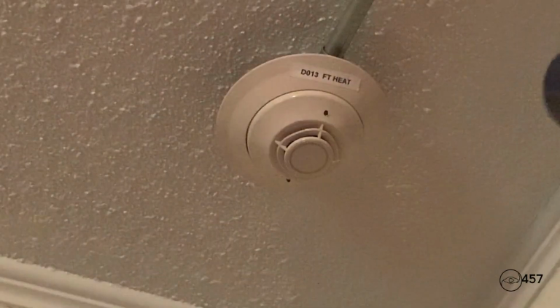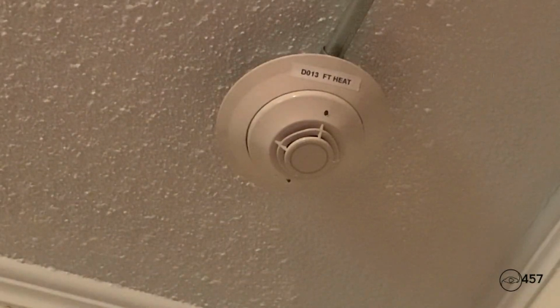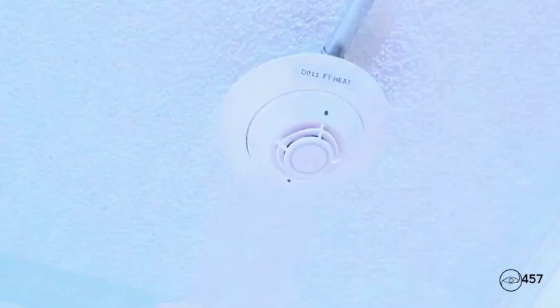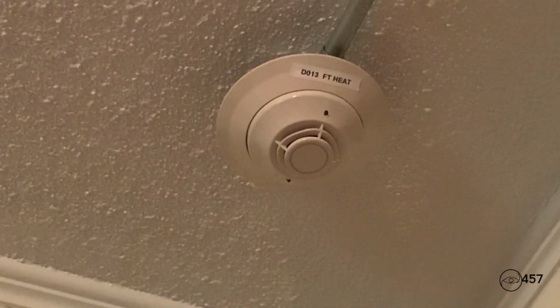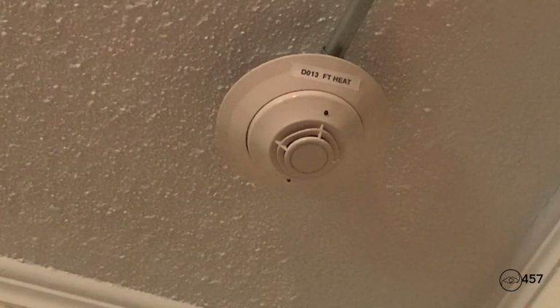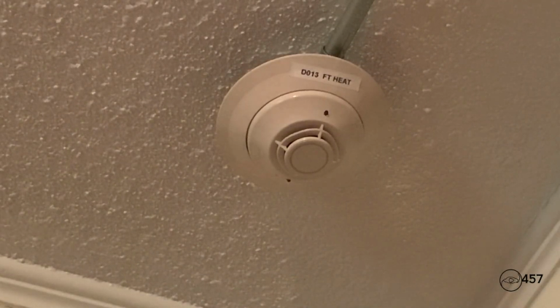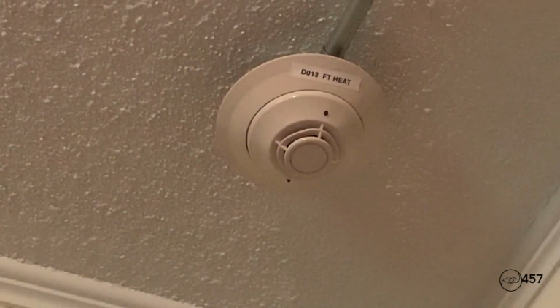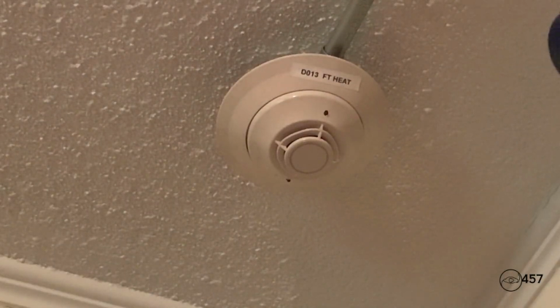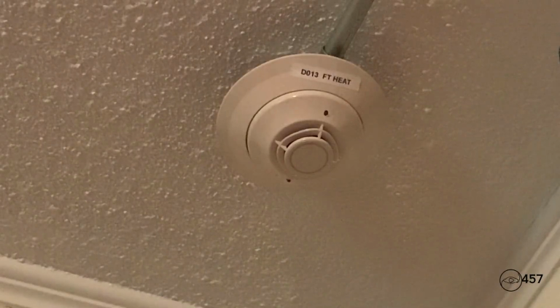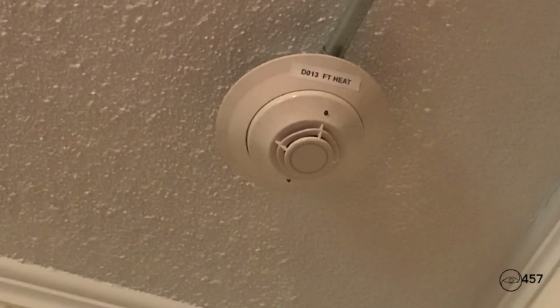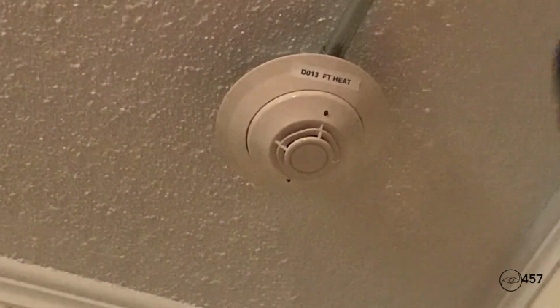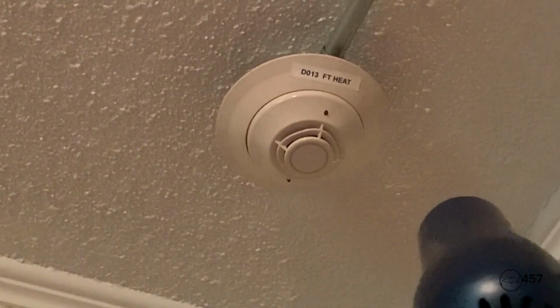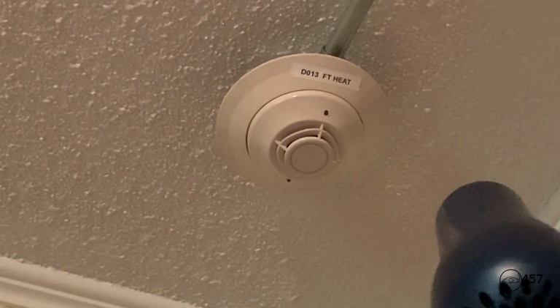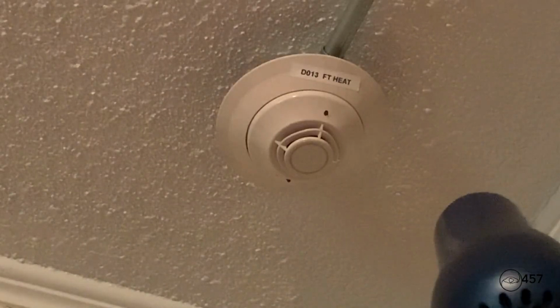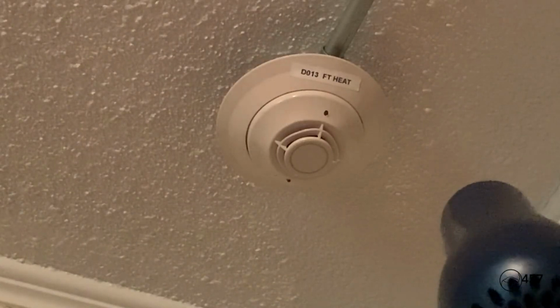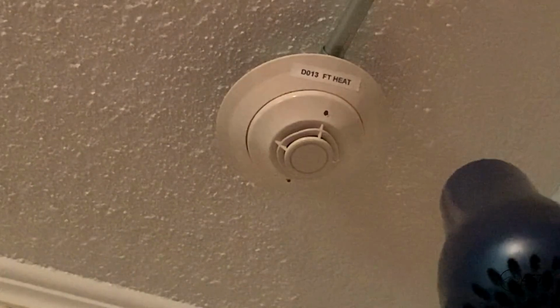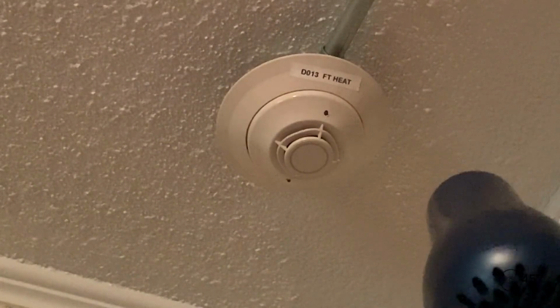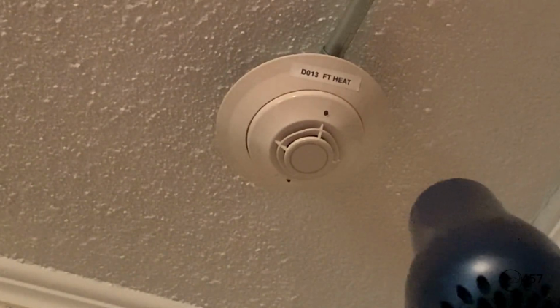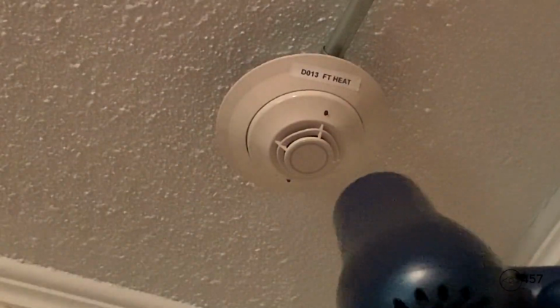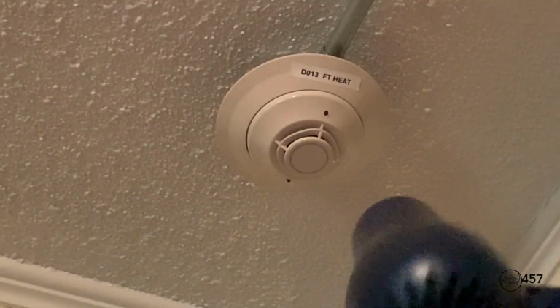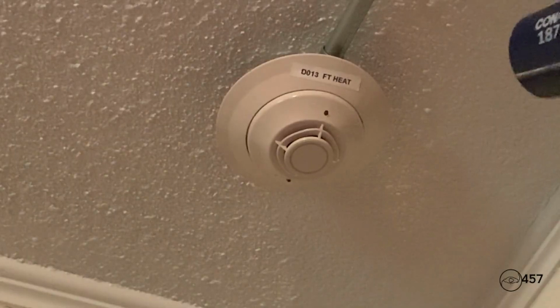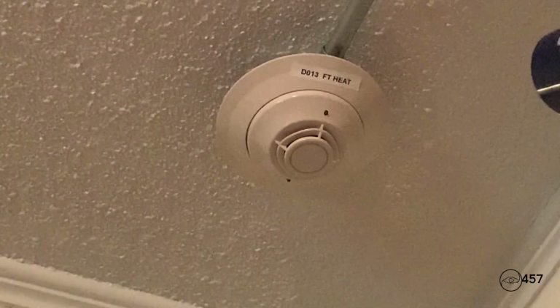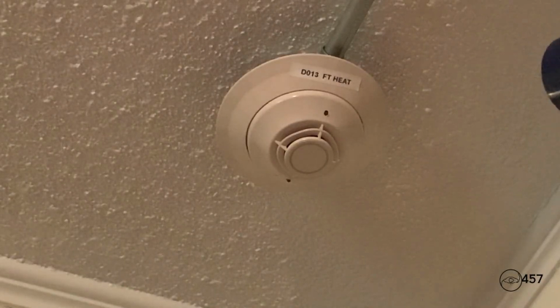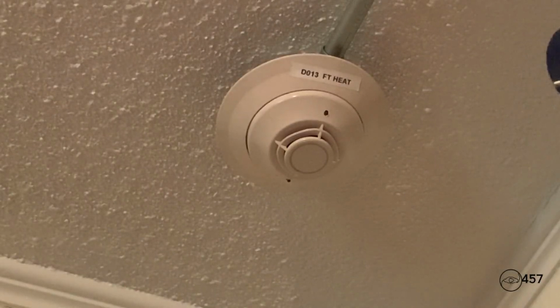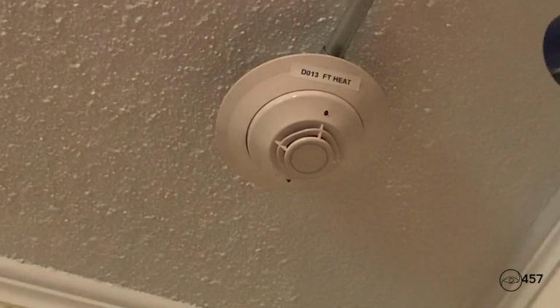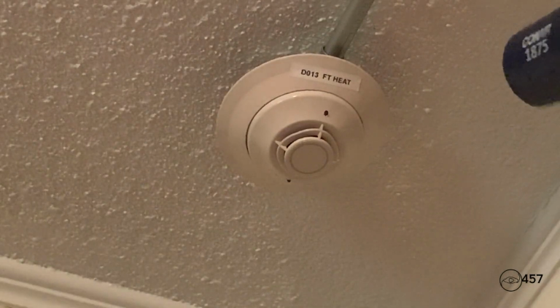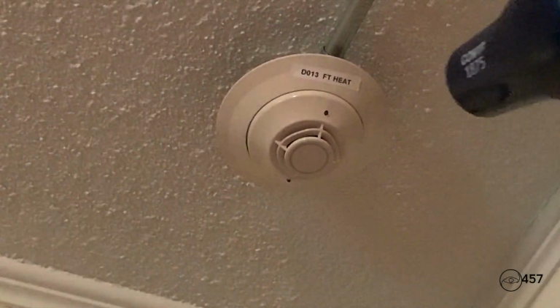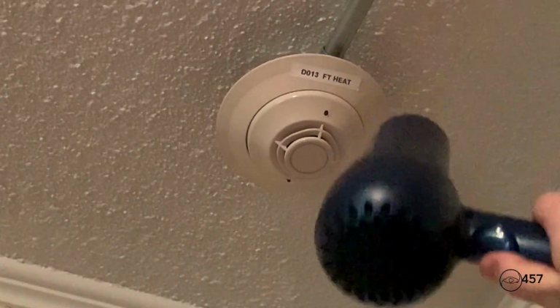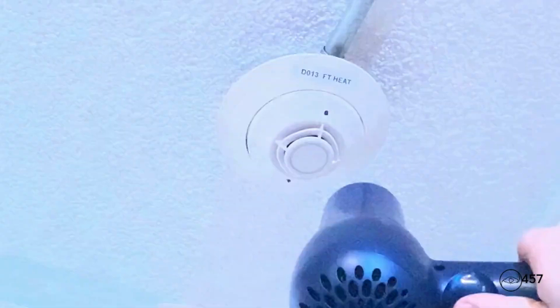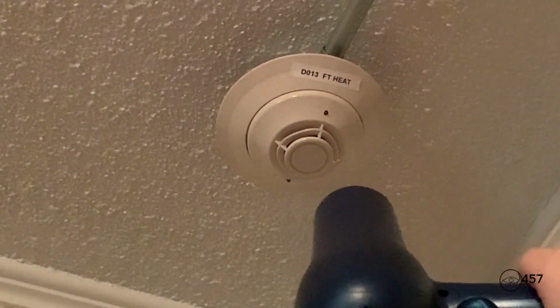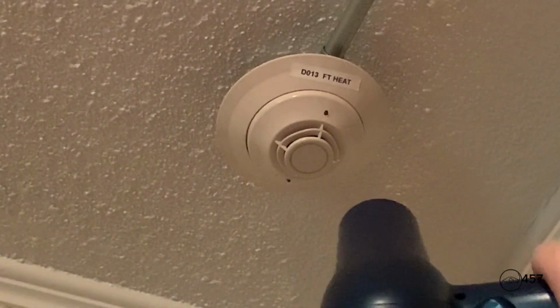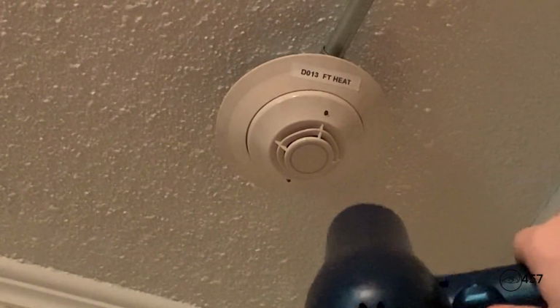We will reactivate the system again by activating the FST 851R using my hair dryer. Here we go, three, two, one.